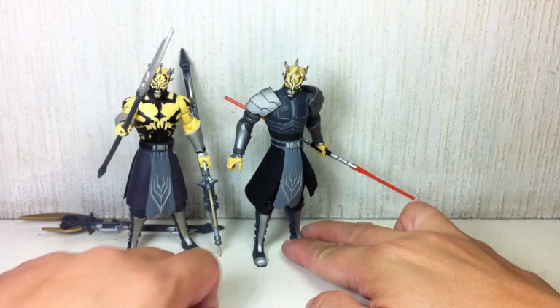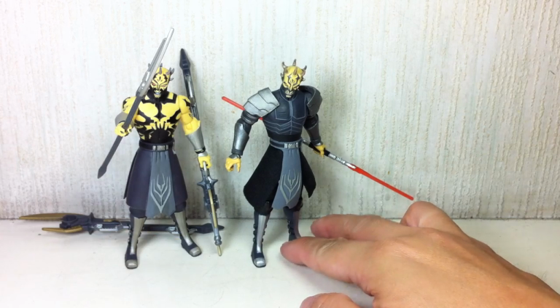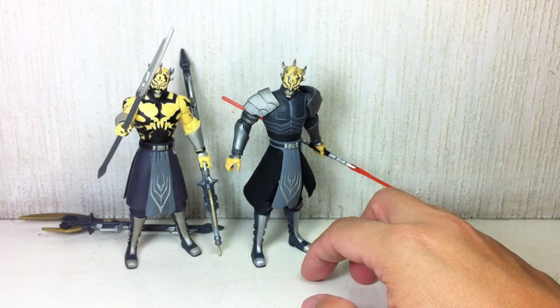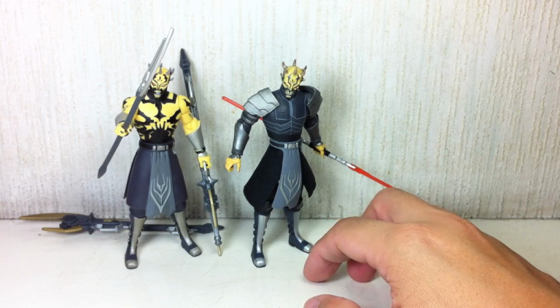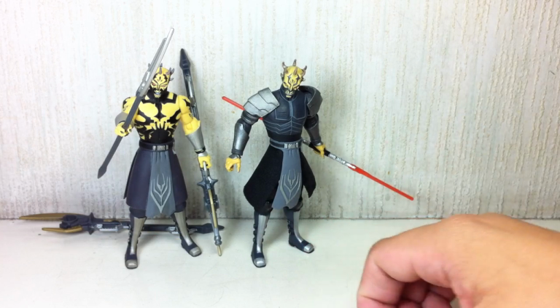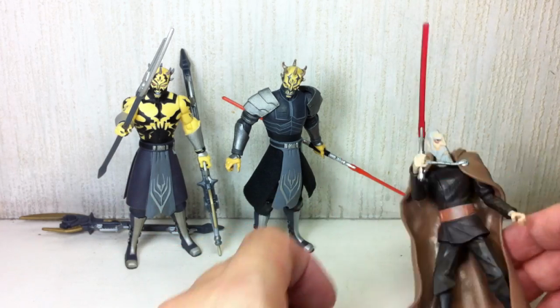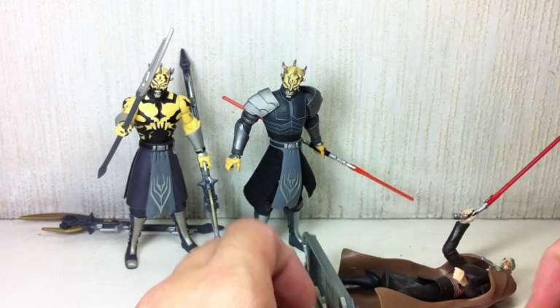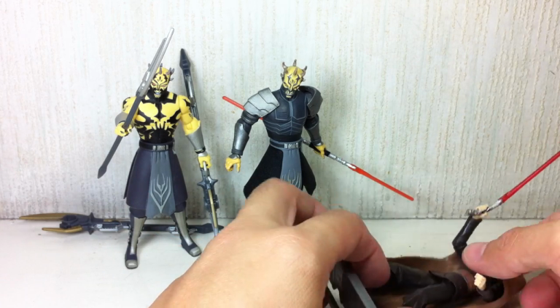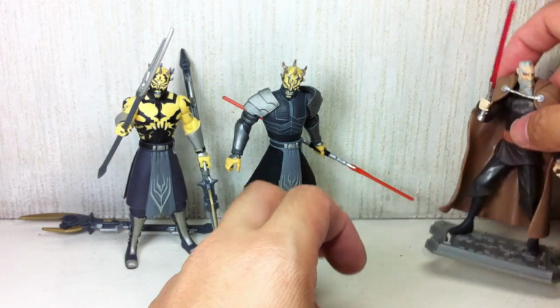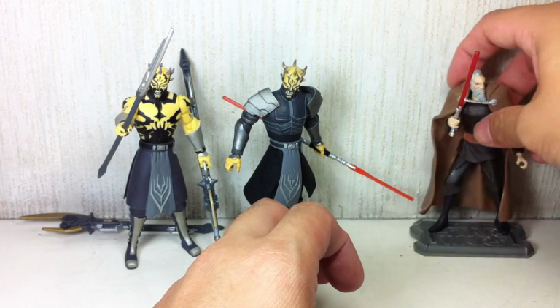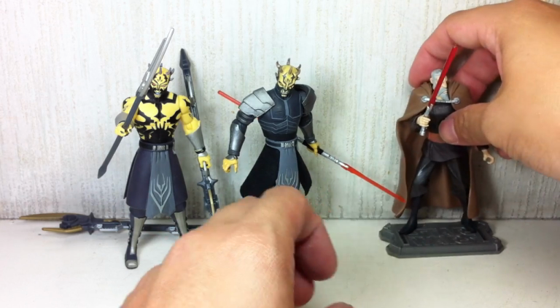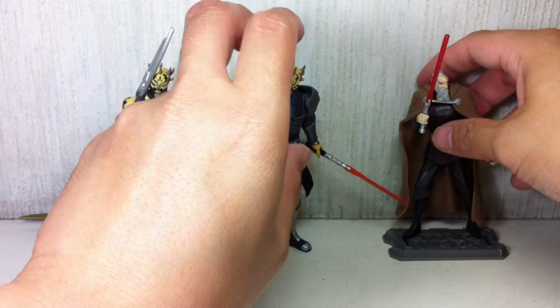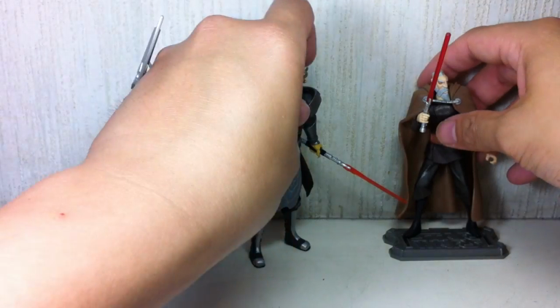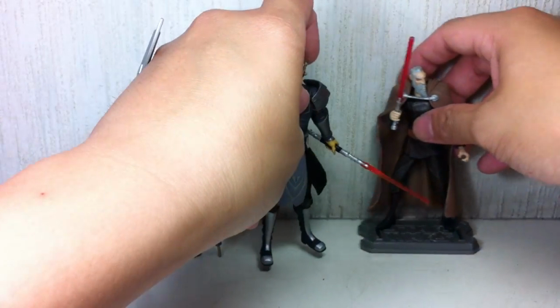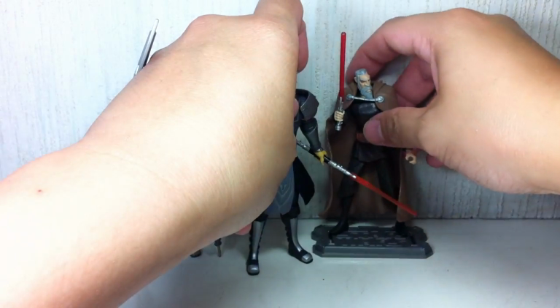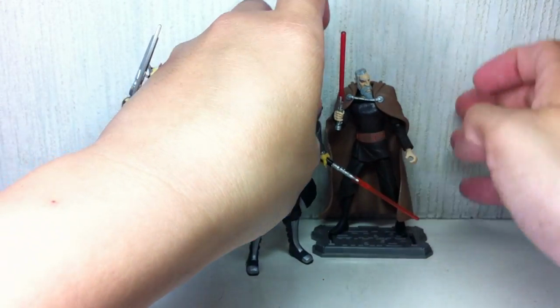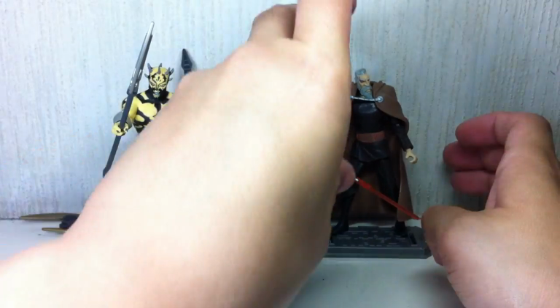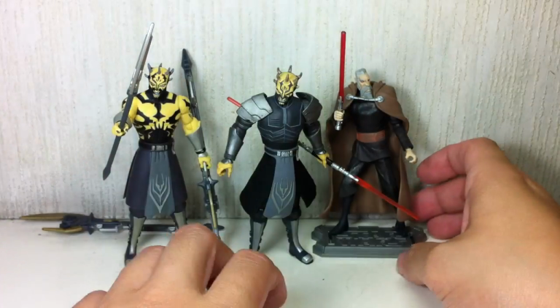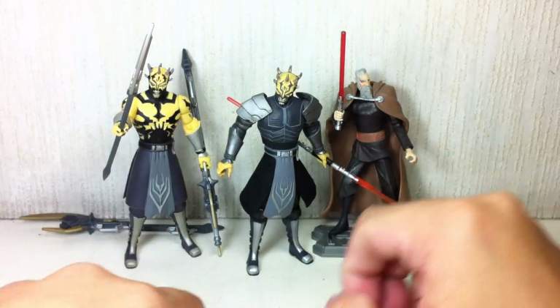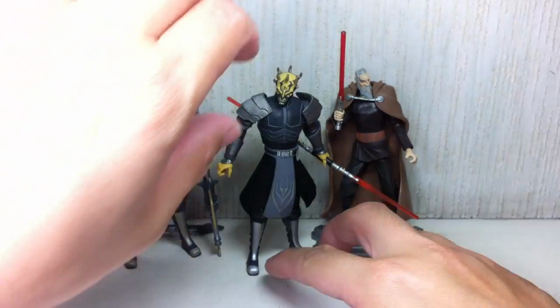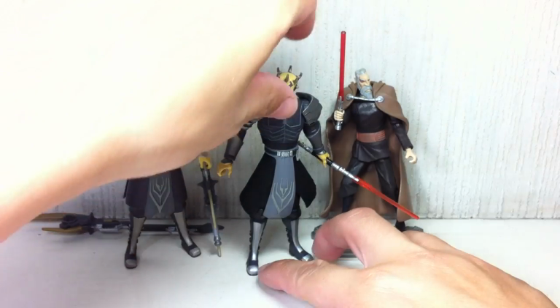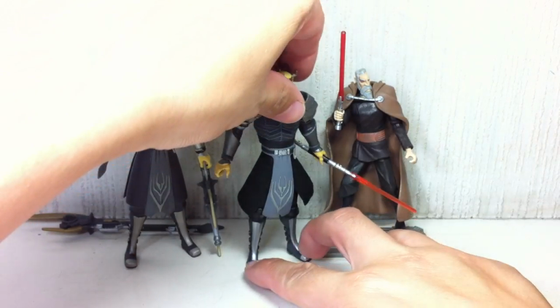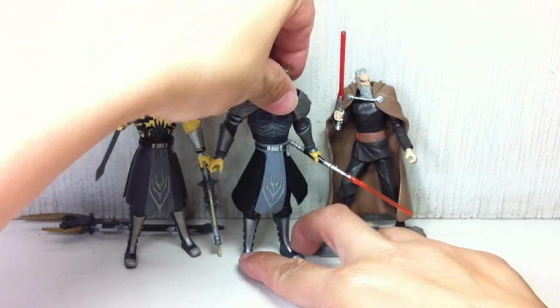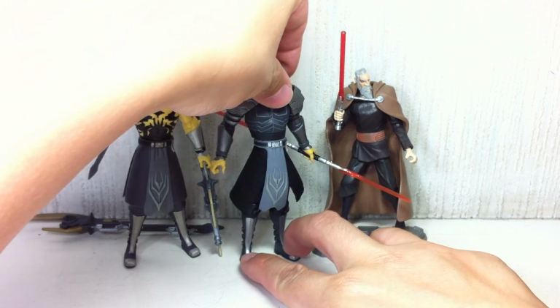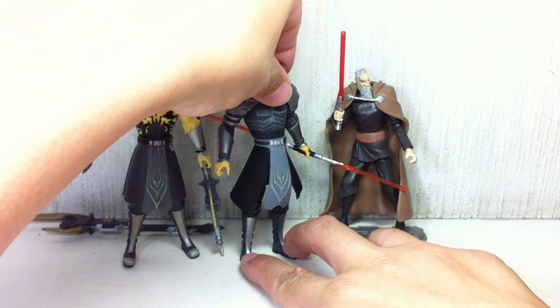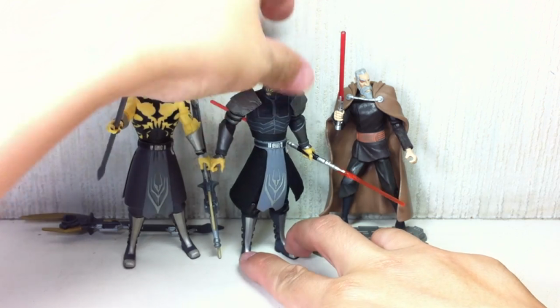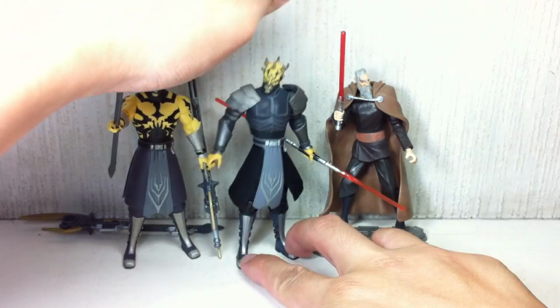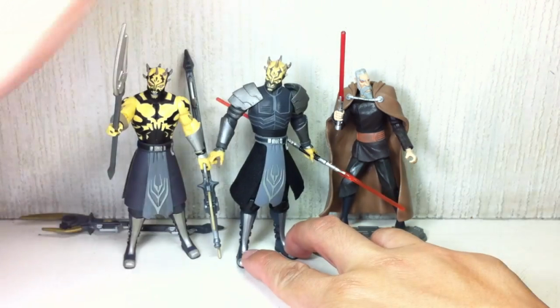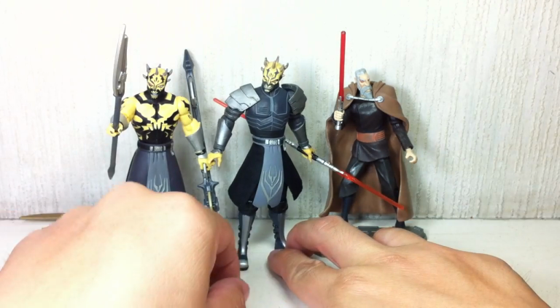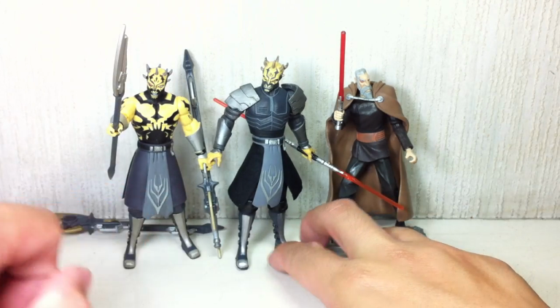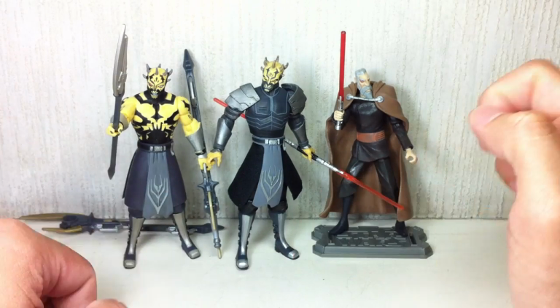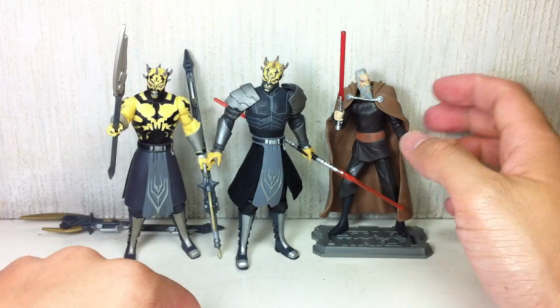Just for size comparison, here he is with the Dooku that cannot stand up, so I put him on a base. He's obviously much taller, towering over the Sith Lord Count Dooku, who trains him.